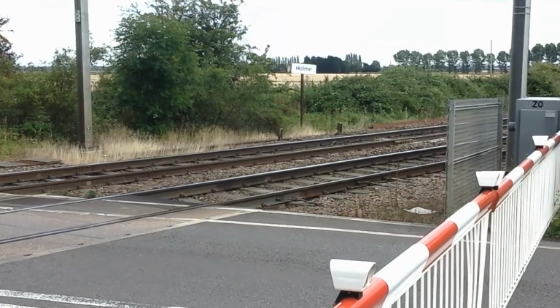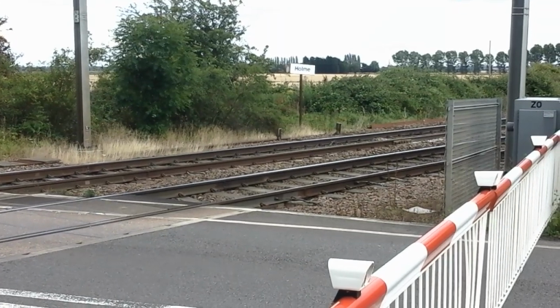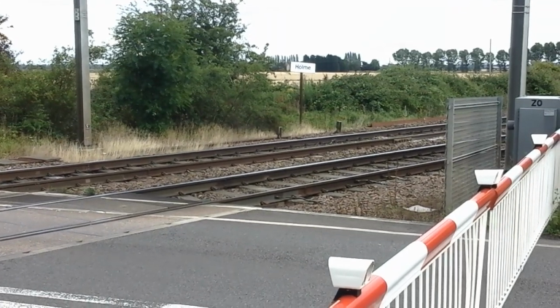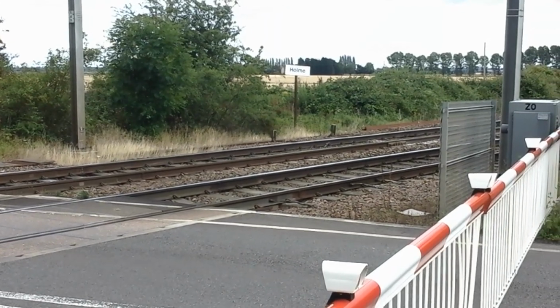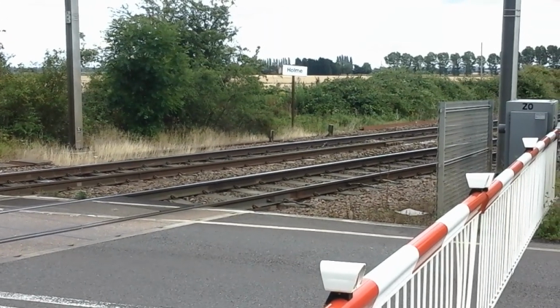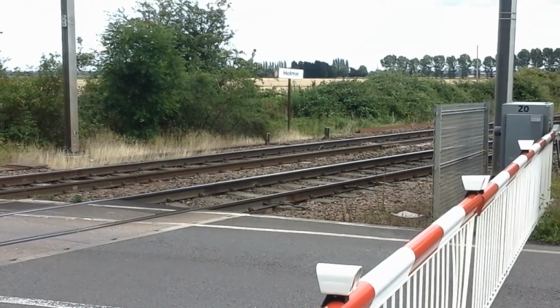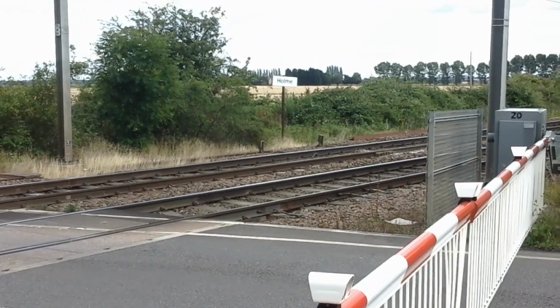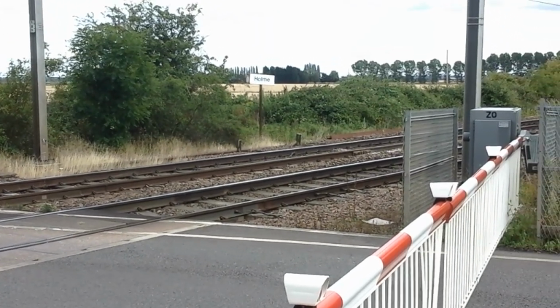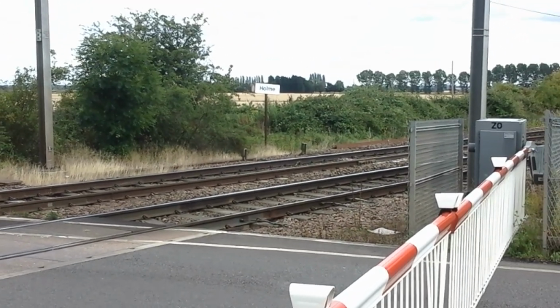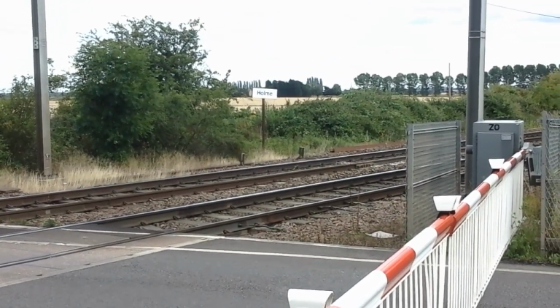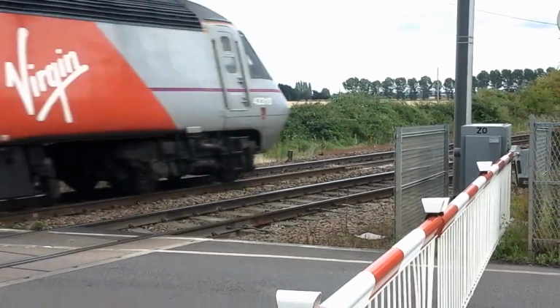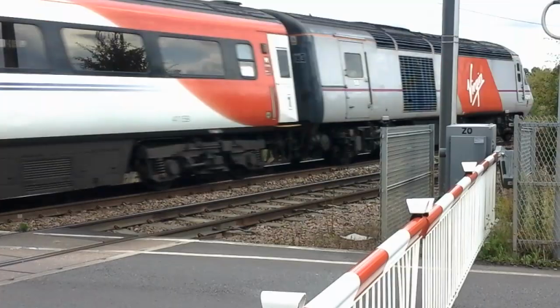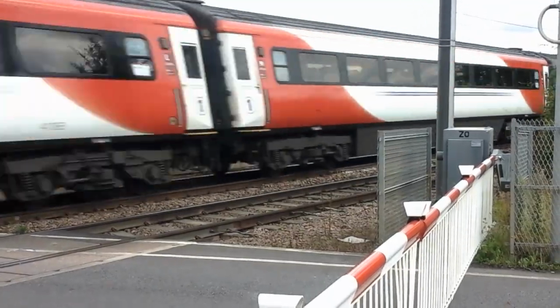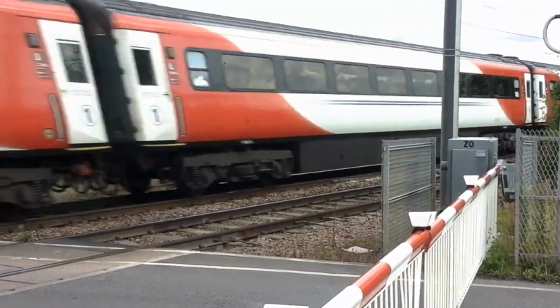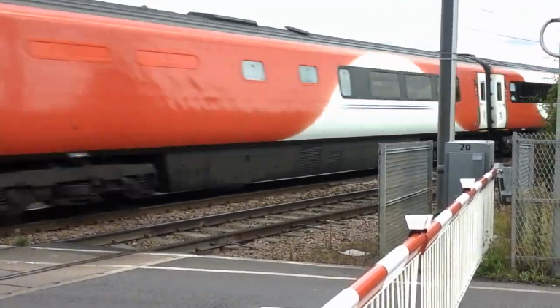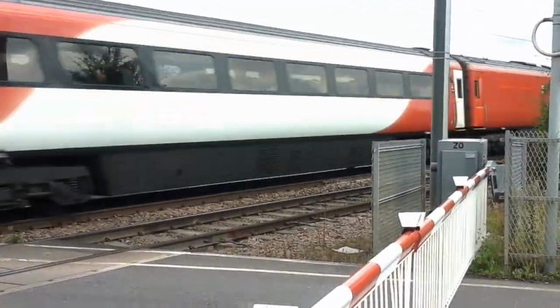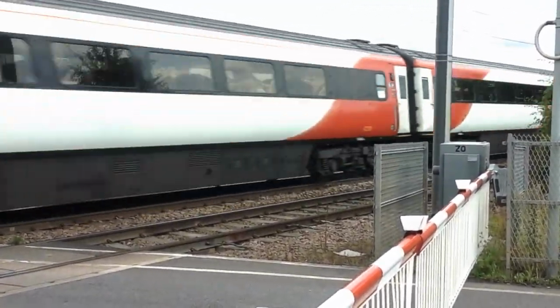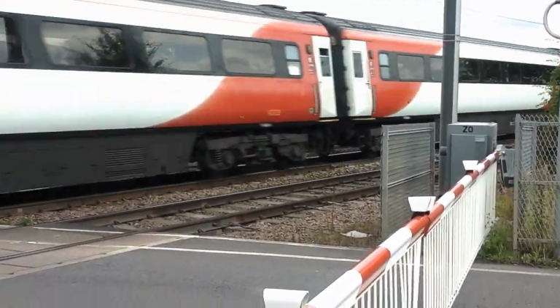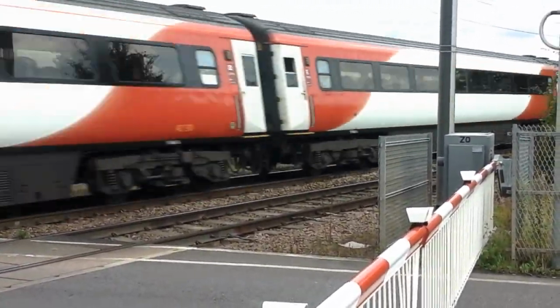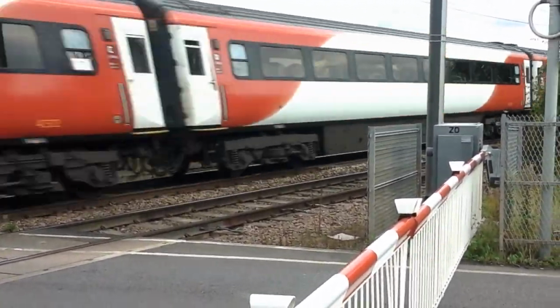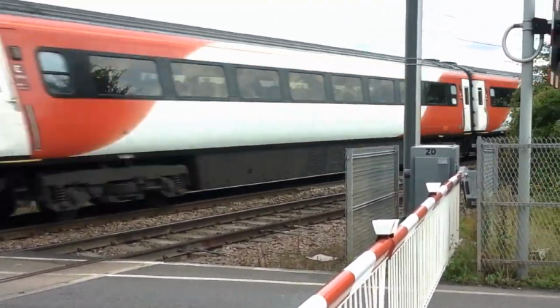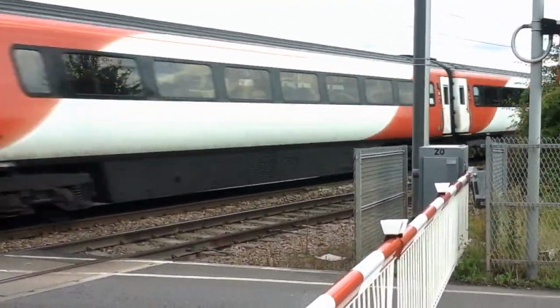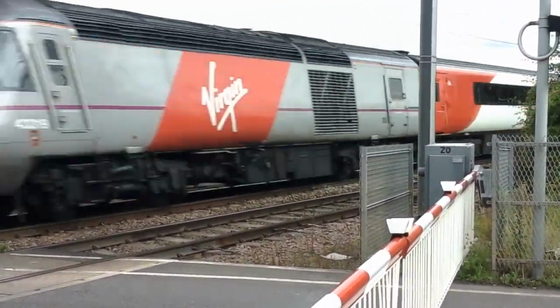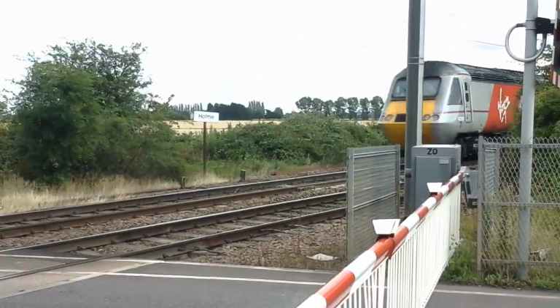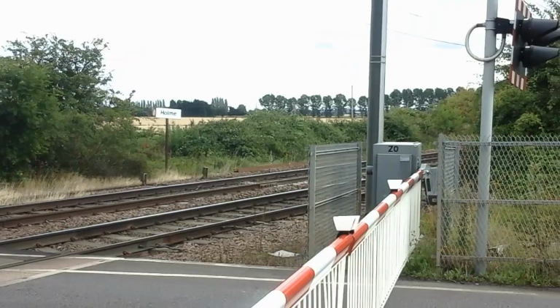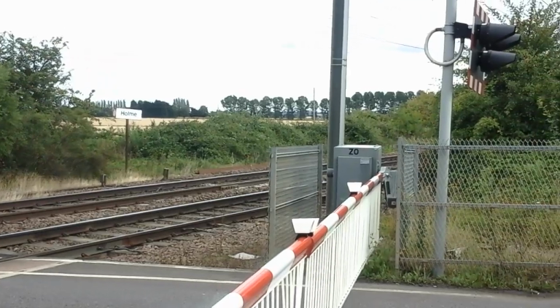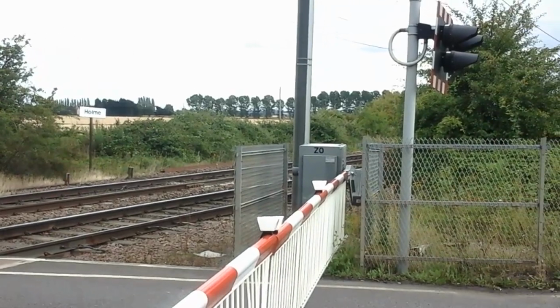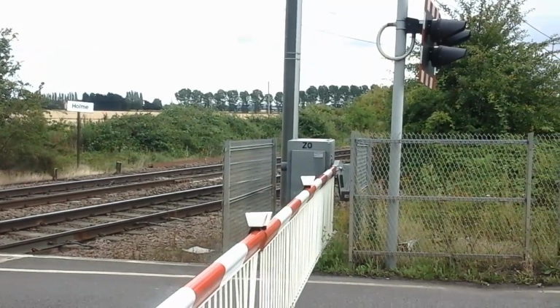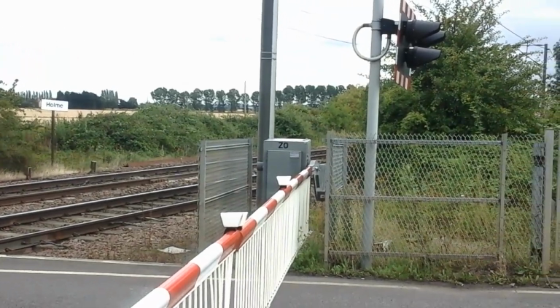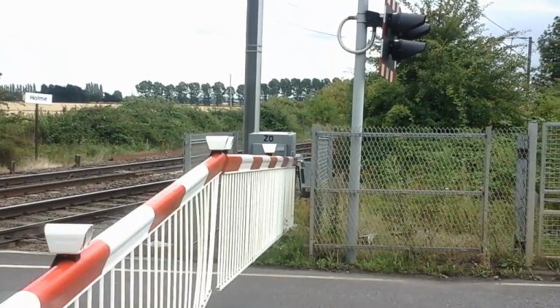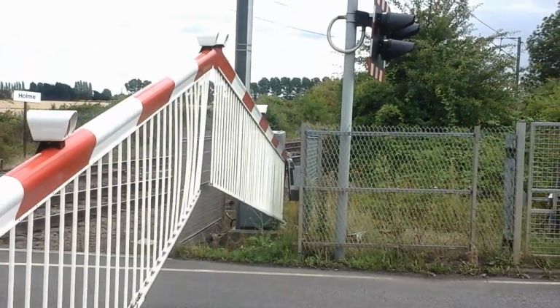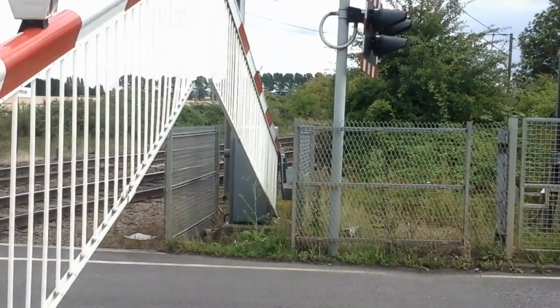Something's coming — it's a HST. That's 43-10 with 43-319 for Virgin Trains East Coast.